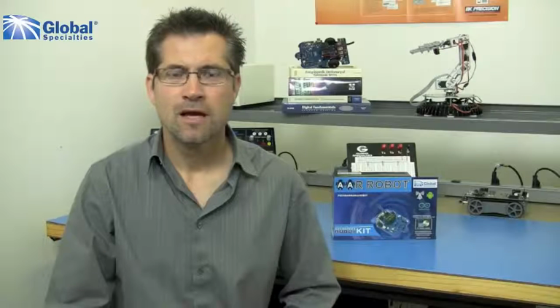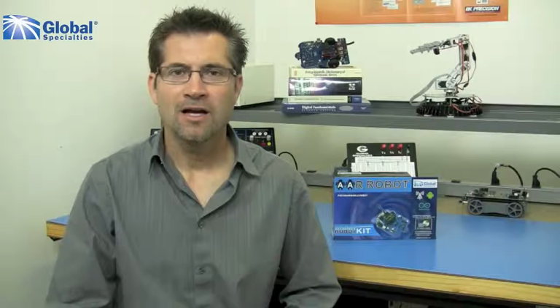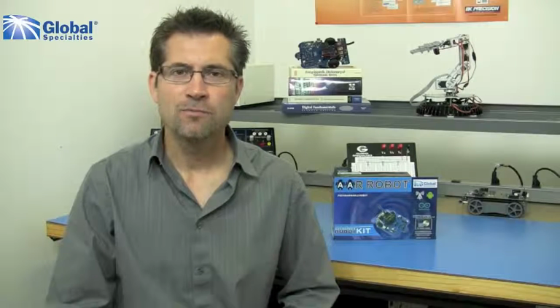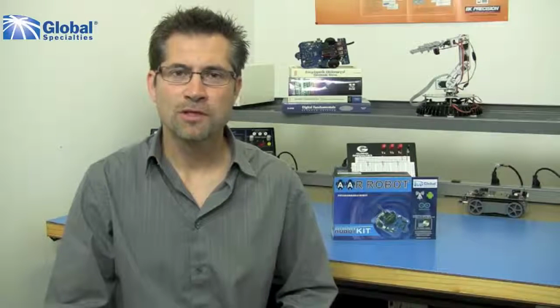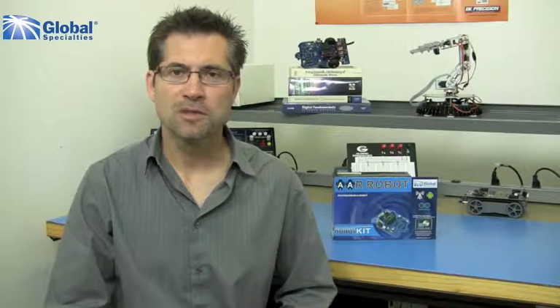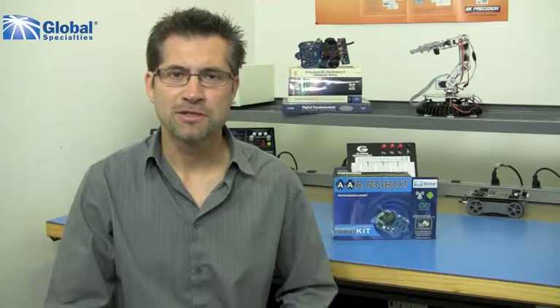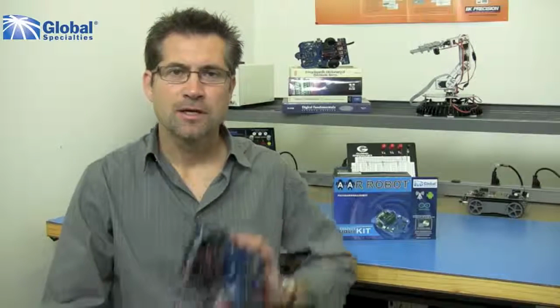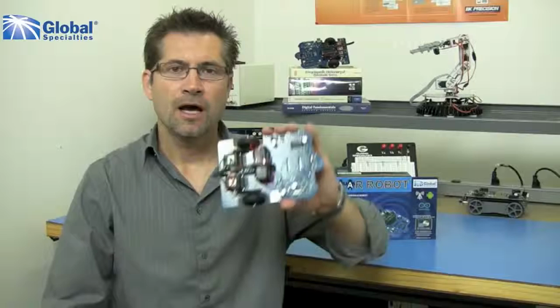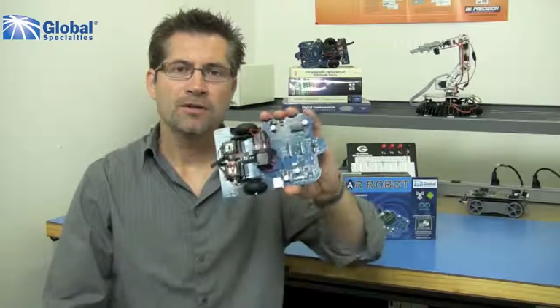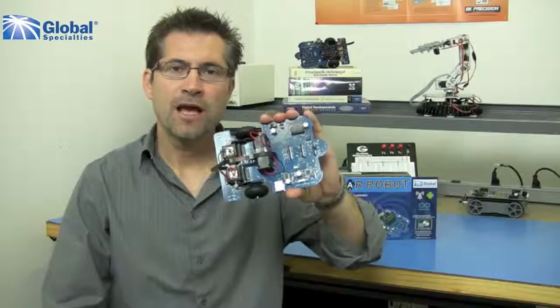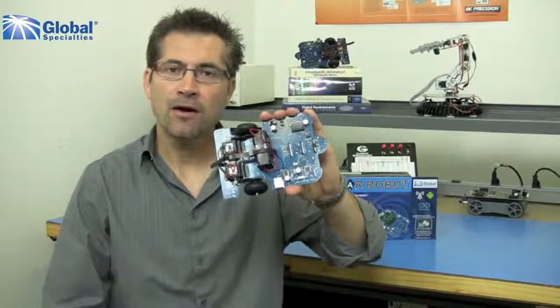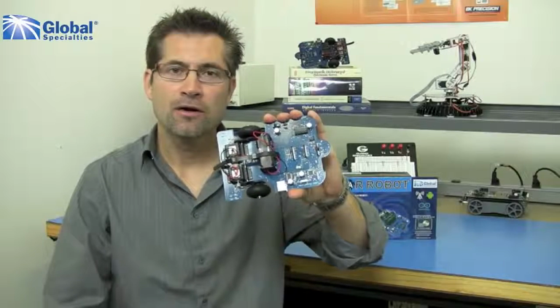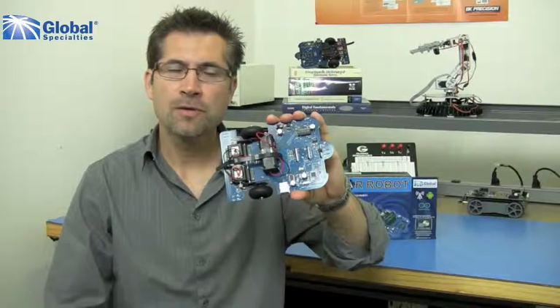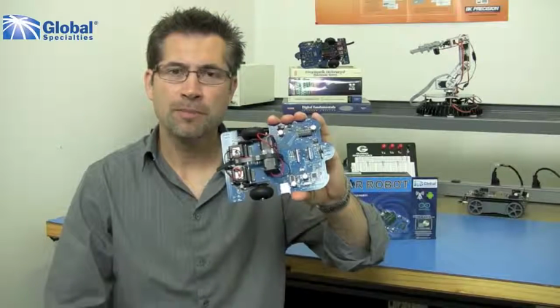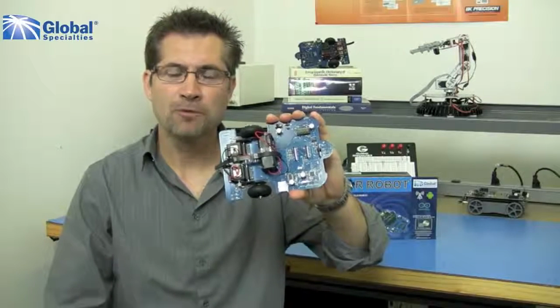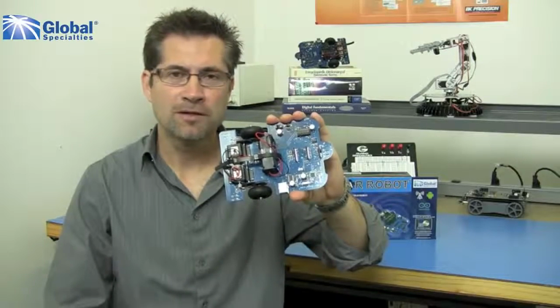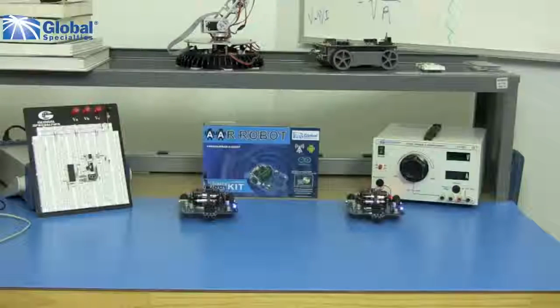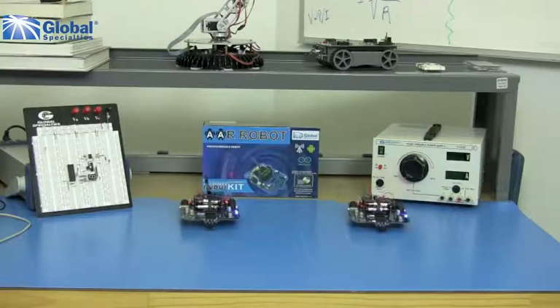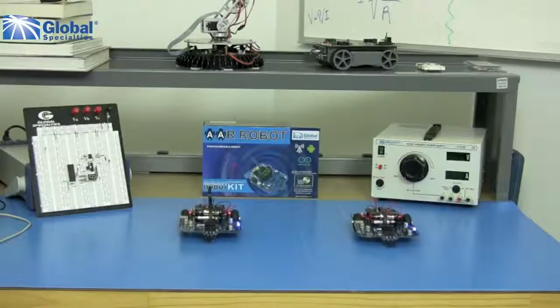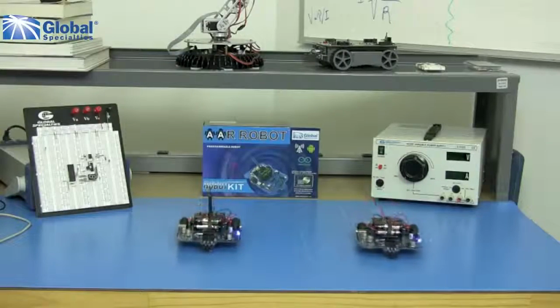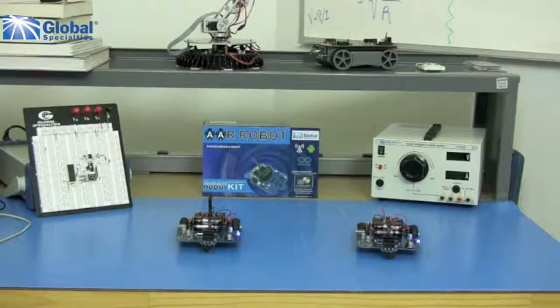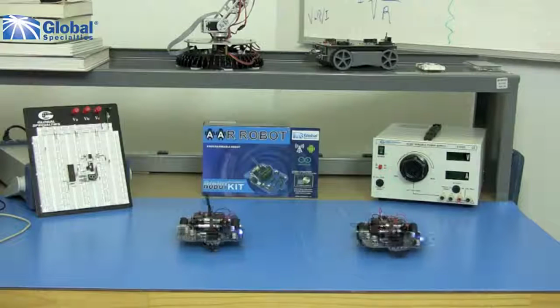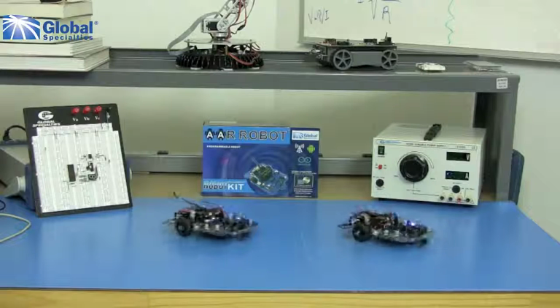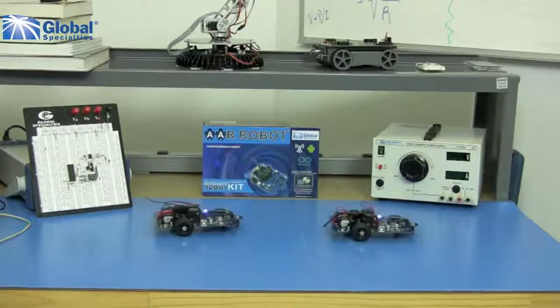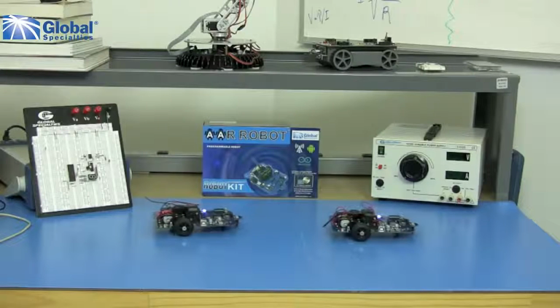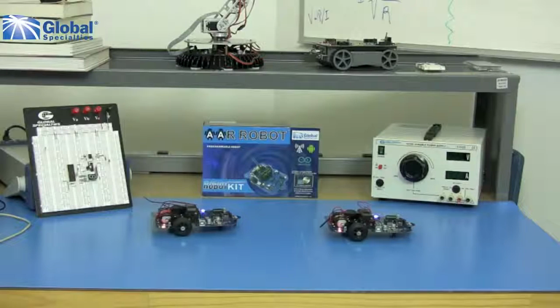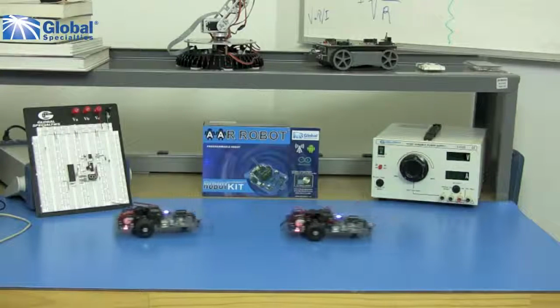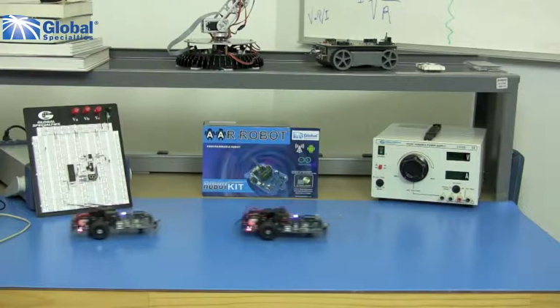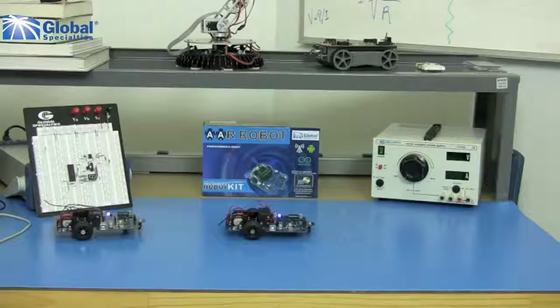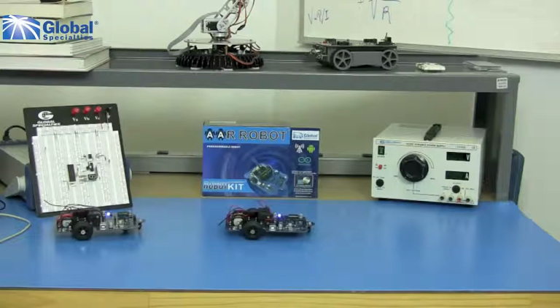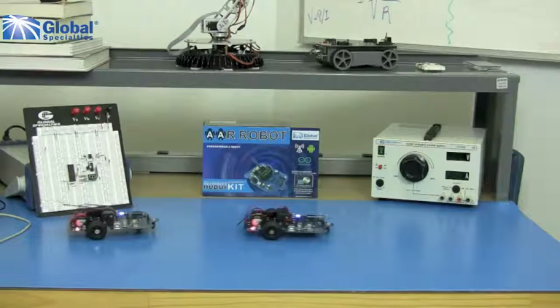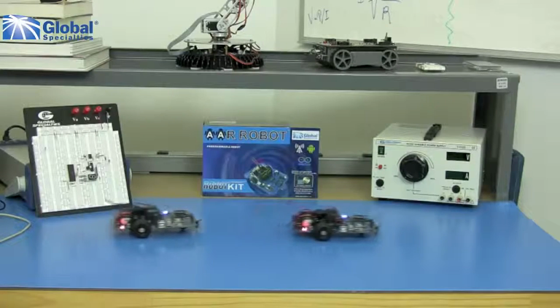Hi, this is Marco with Global Specialties. I have here the AAR Arduino compatible robot. This is a small autonomous mobile robot designed on the open source Arduino prototyping platform.